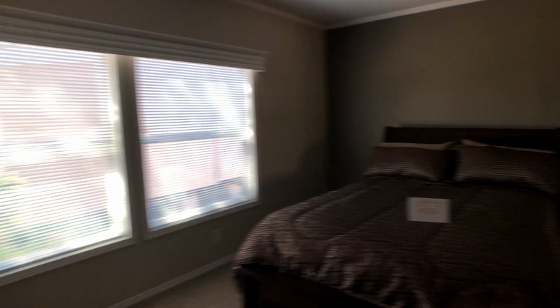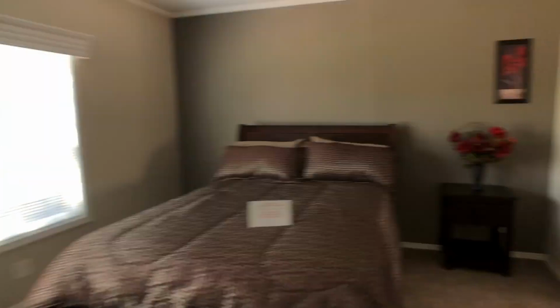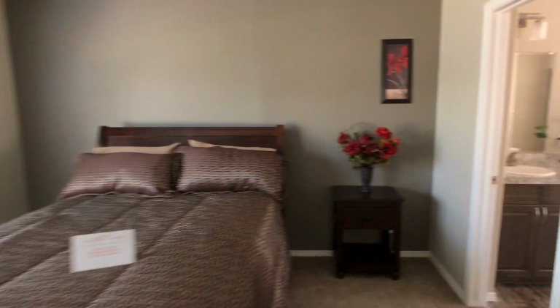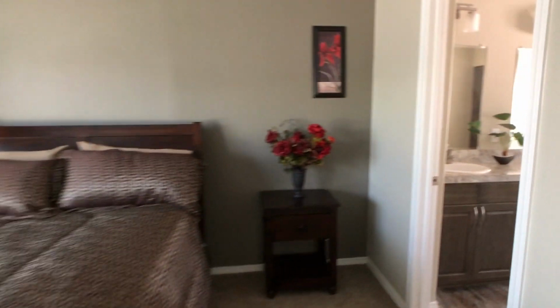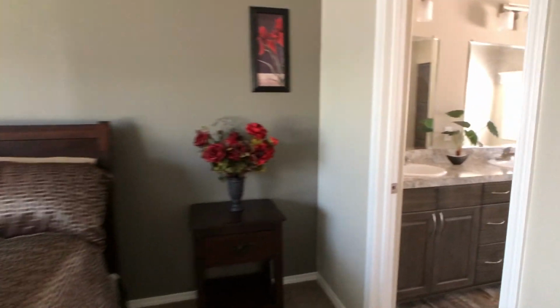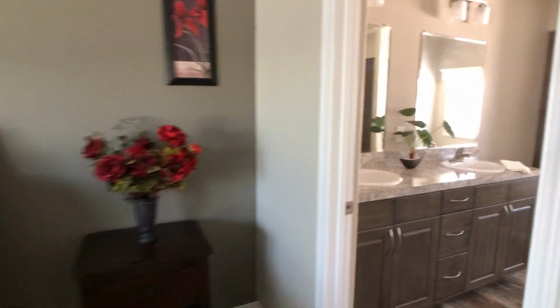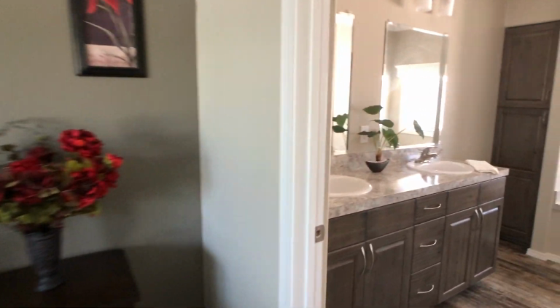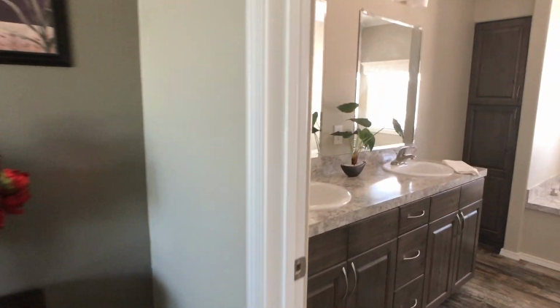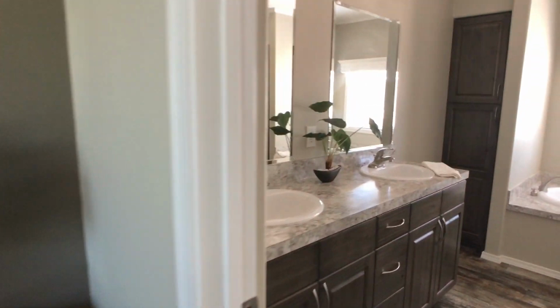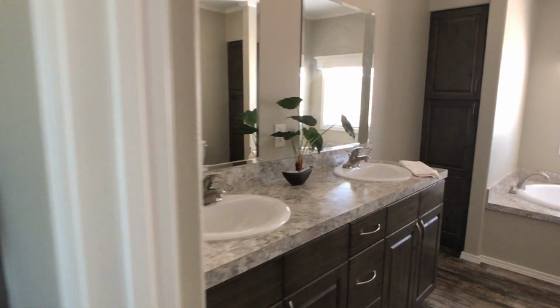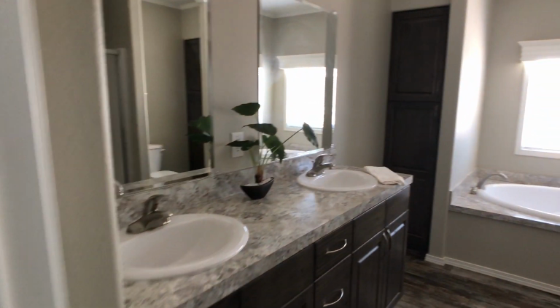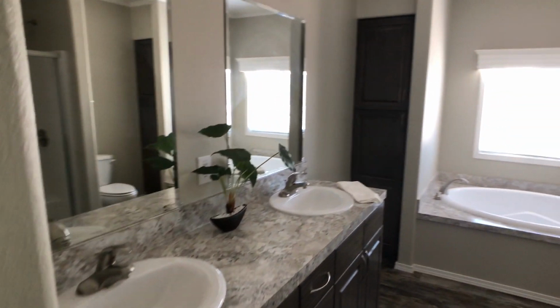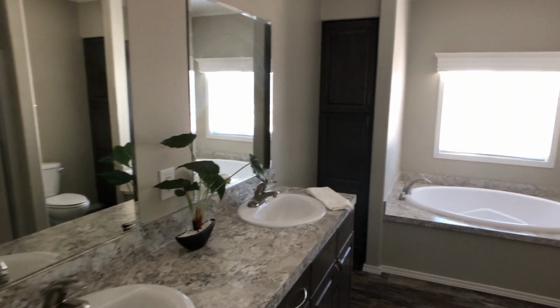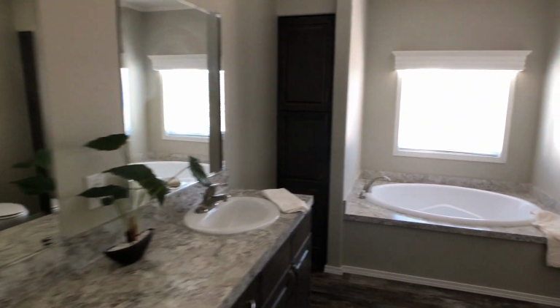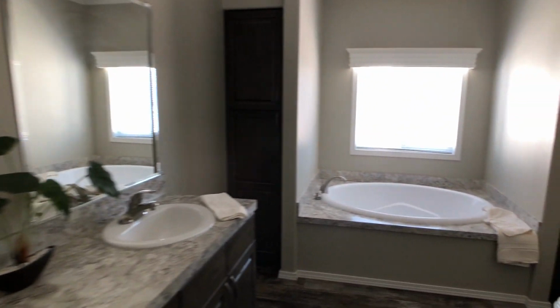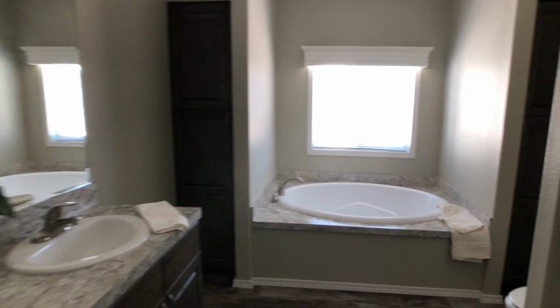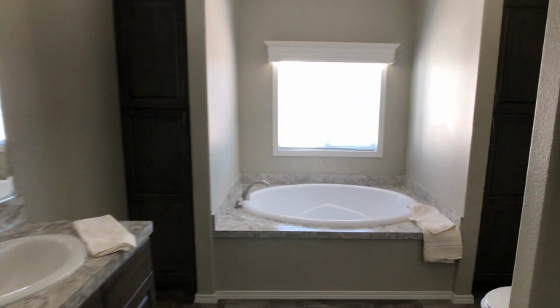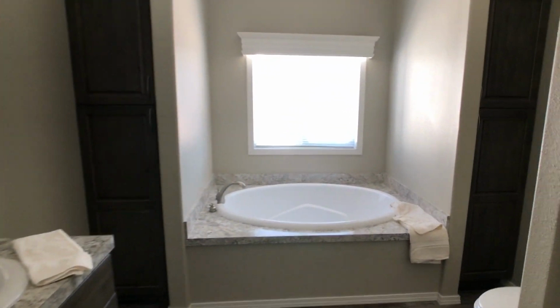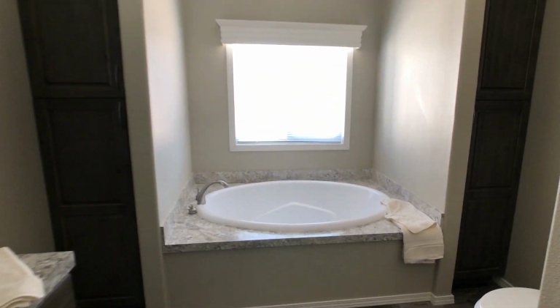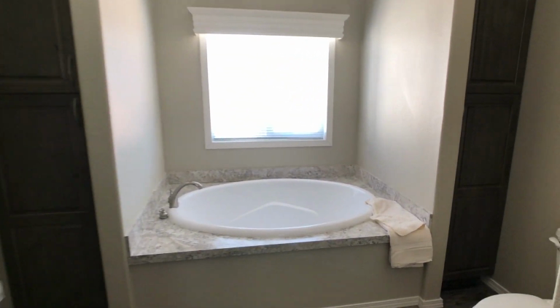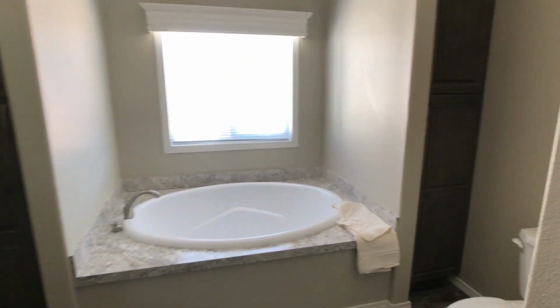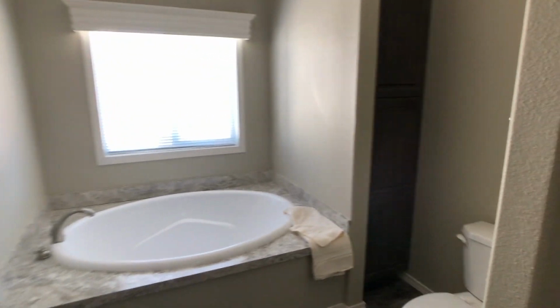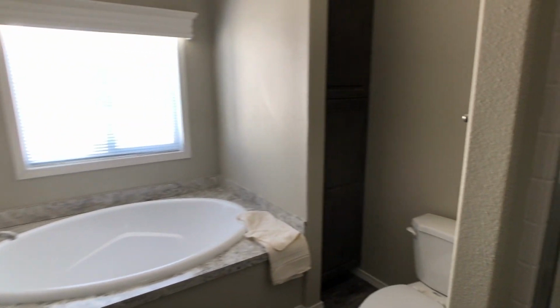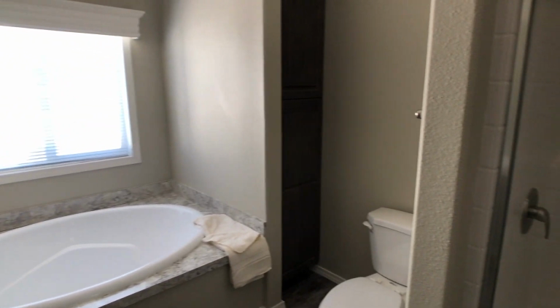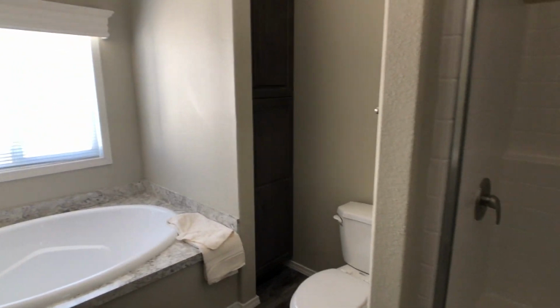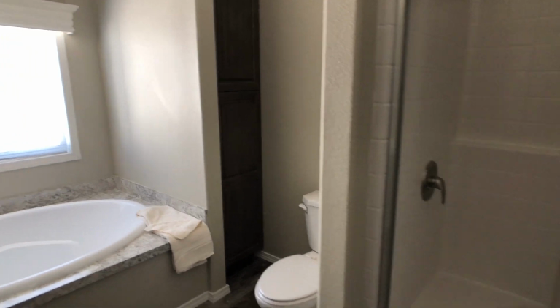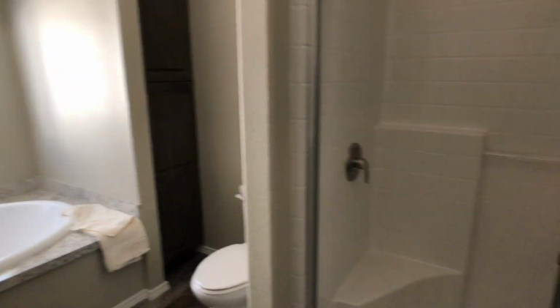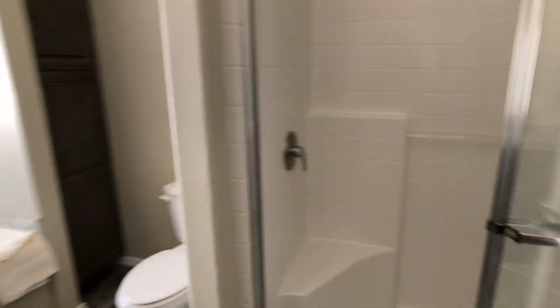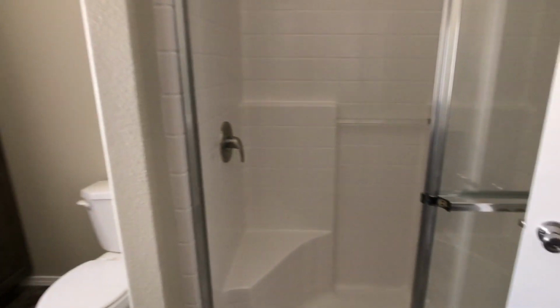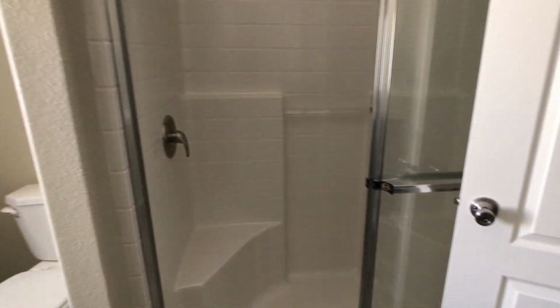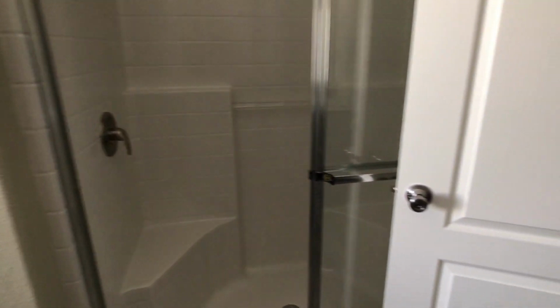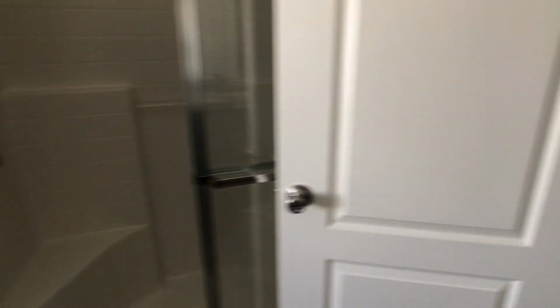A large master bedroom with a large walk-in closet. And then around to the master bathroom: two sinks, a linen closet, linen cabinet, soaker tub, another linen closet, and a walk-in shower.